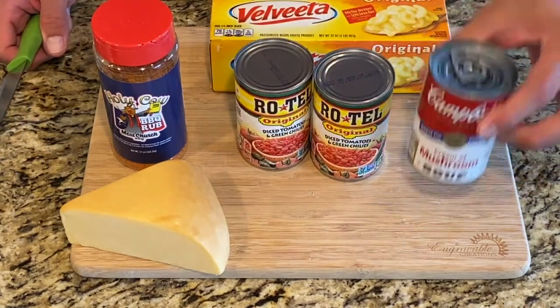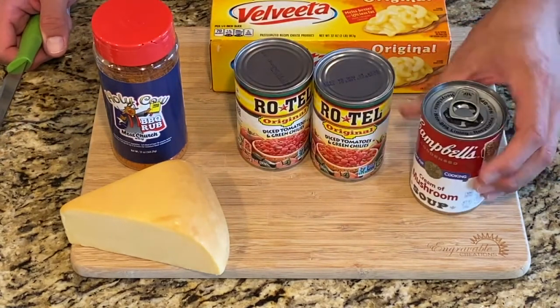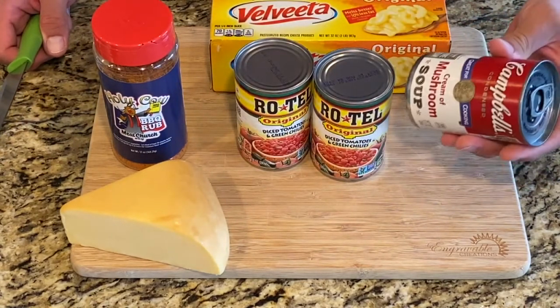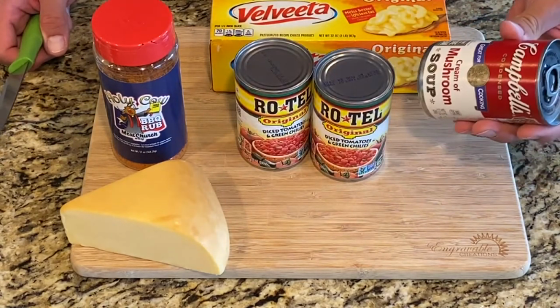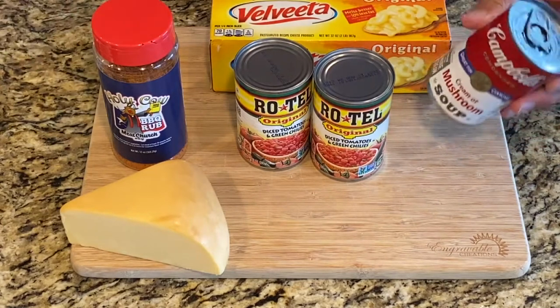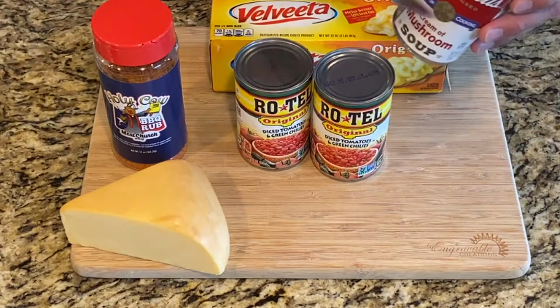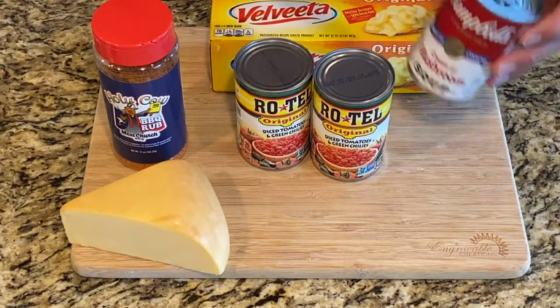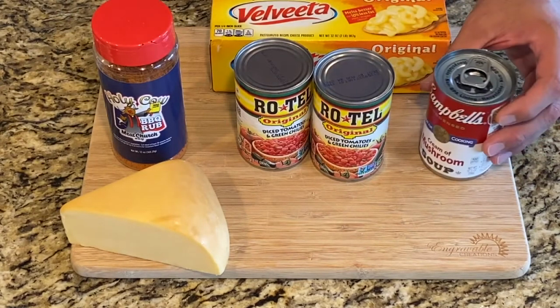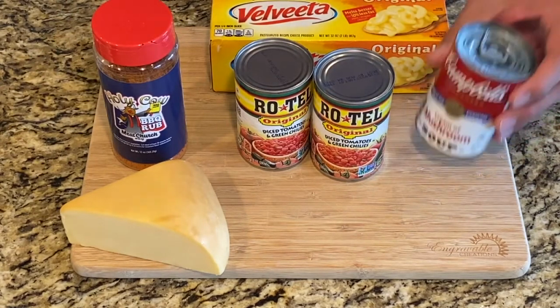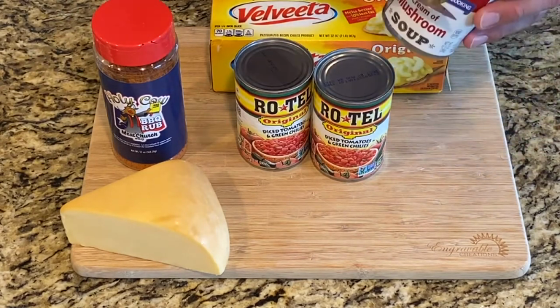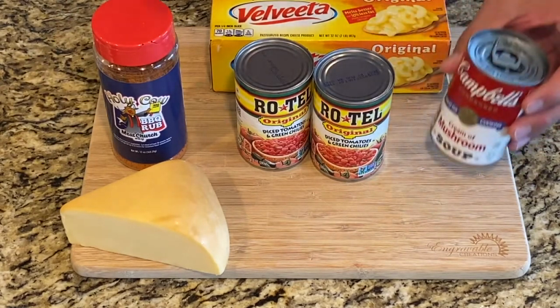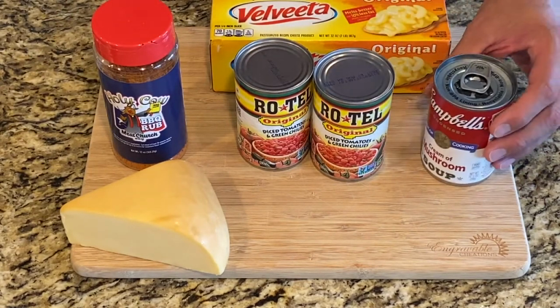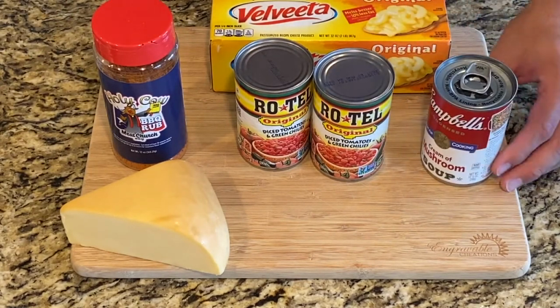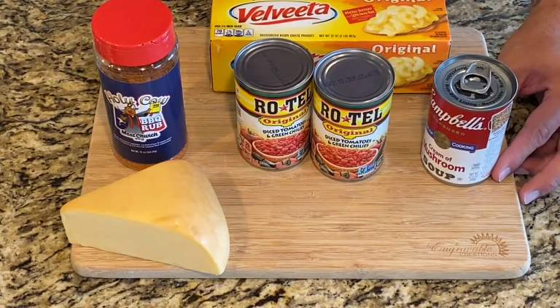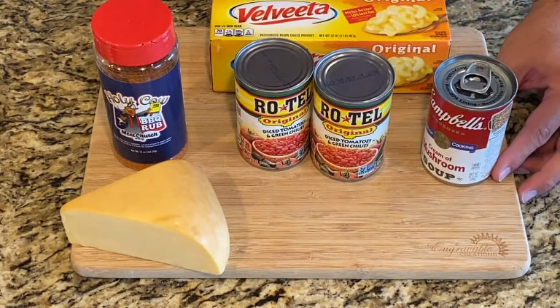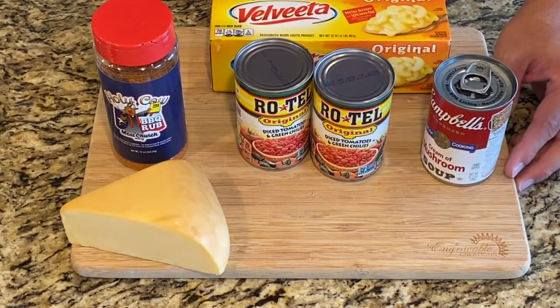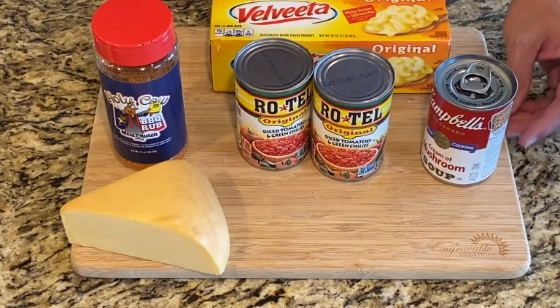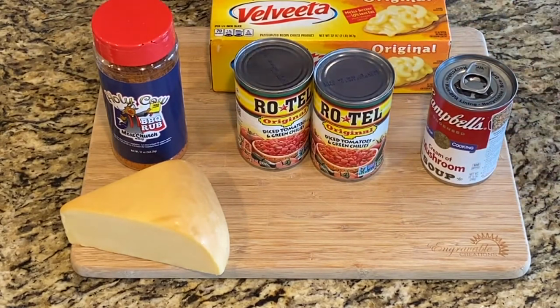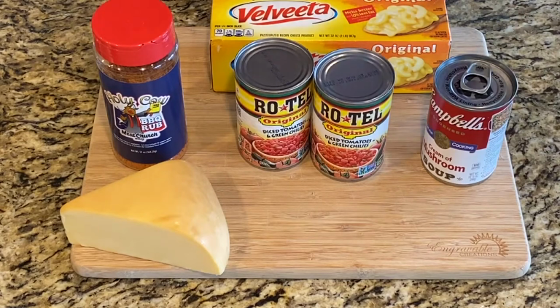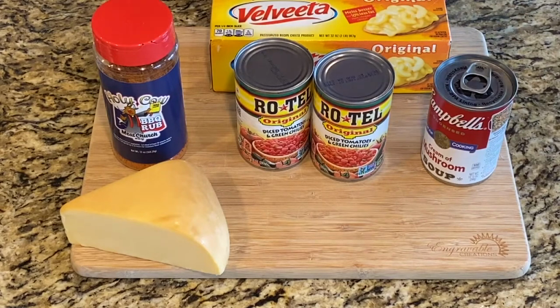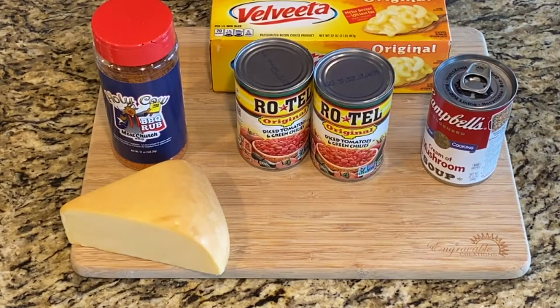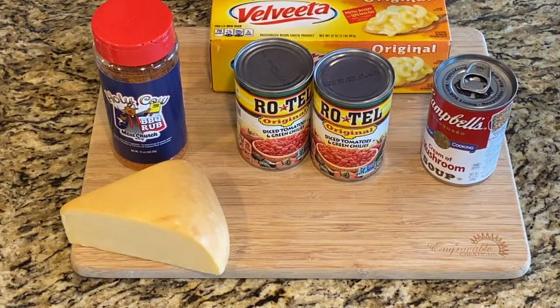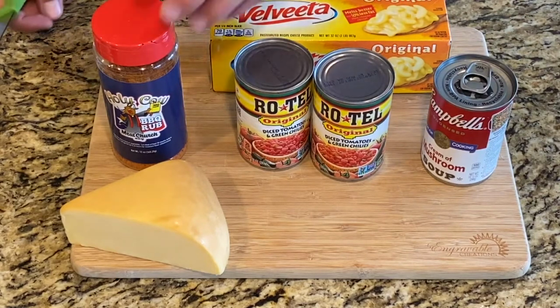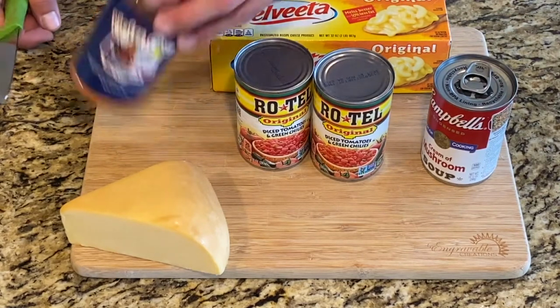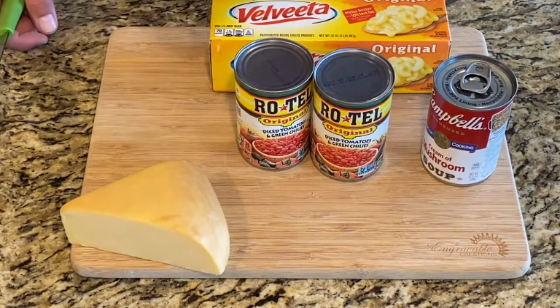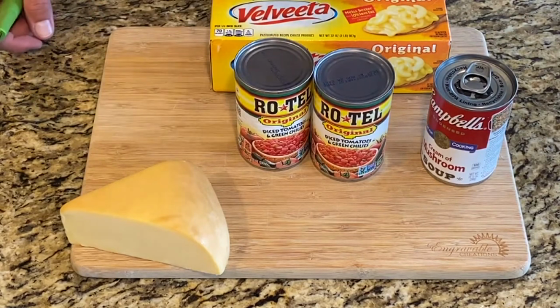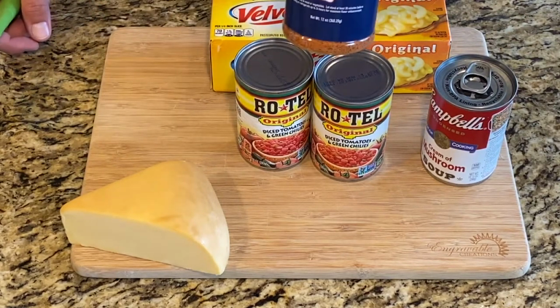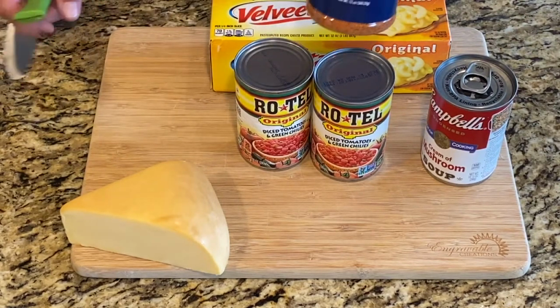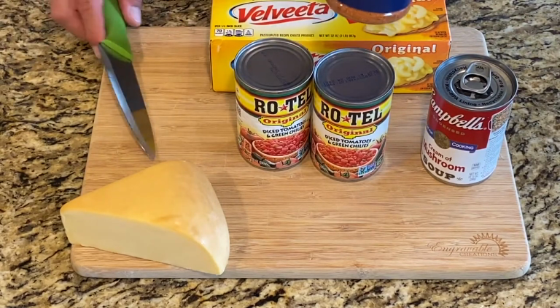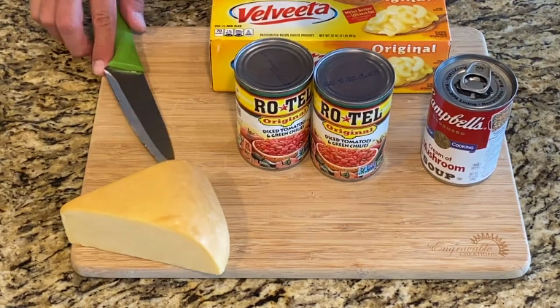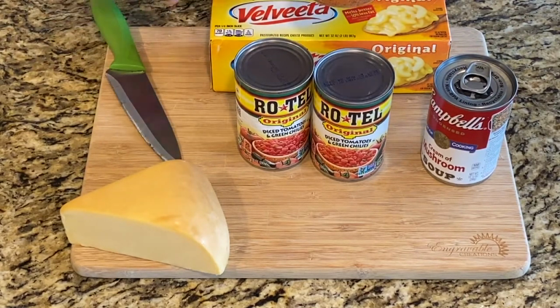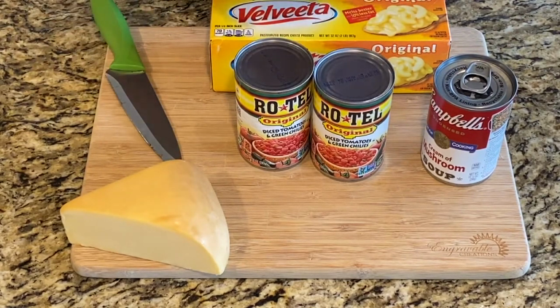We also have two cans of Rotel and a can of cream of mushroom soup. What this does is add some consistency and it keeps that cheese nice and smooth and not clumpy.